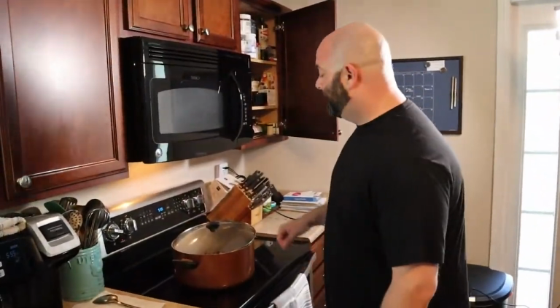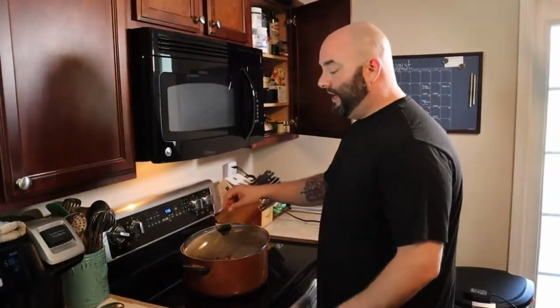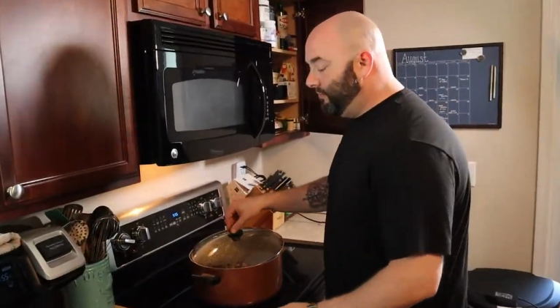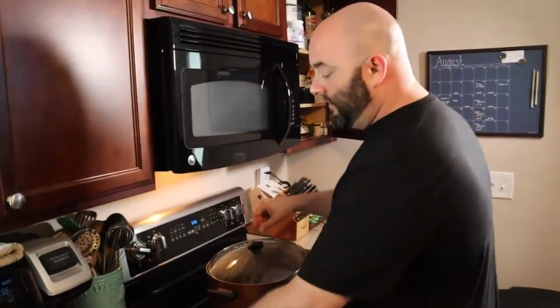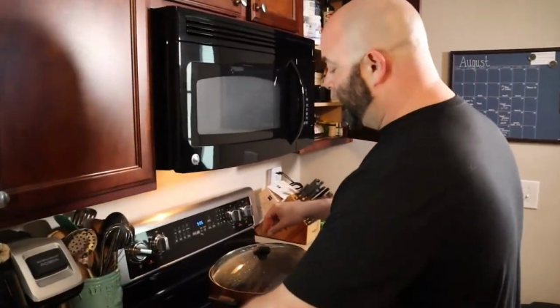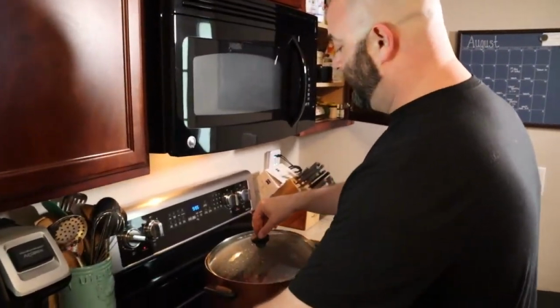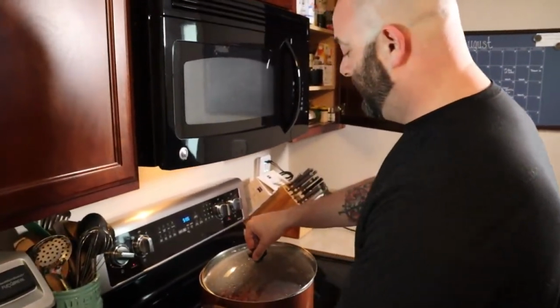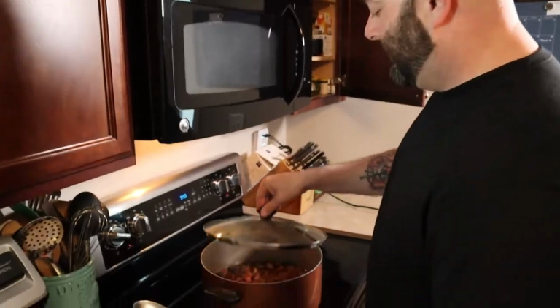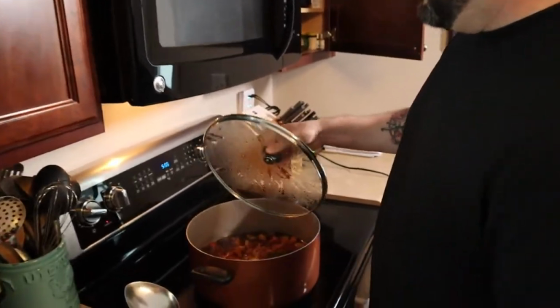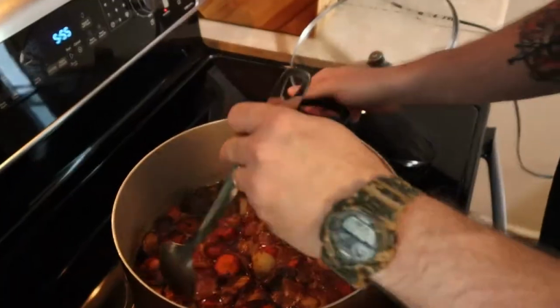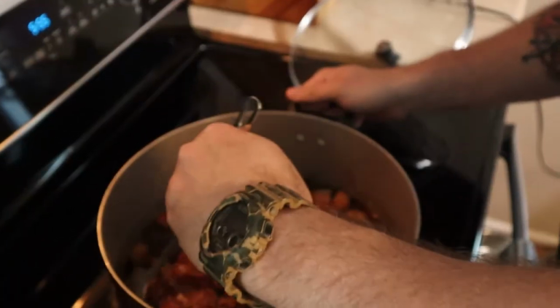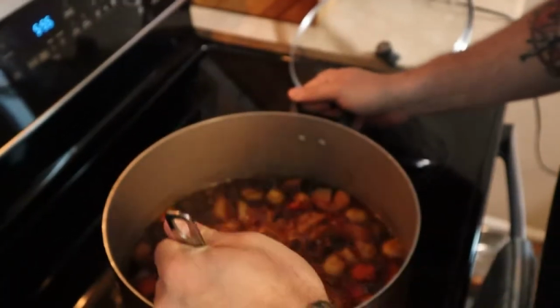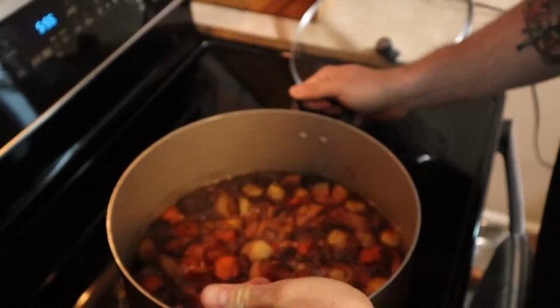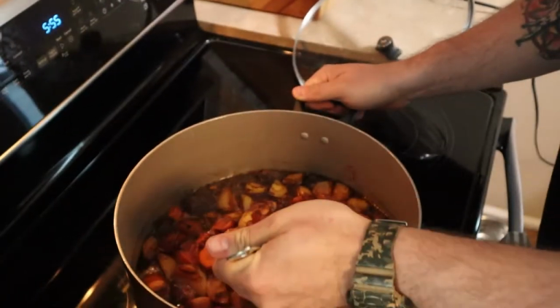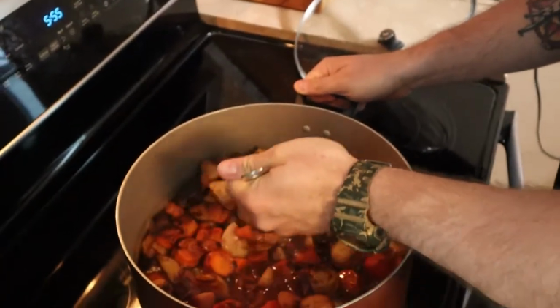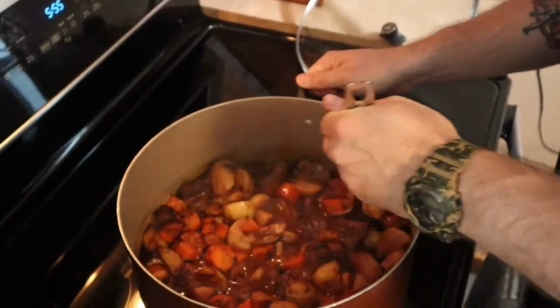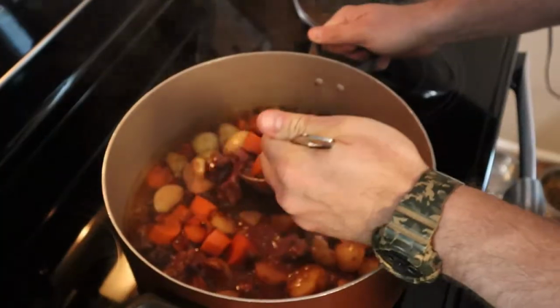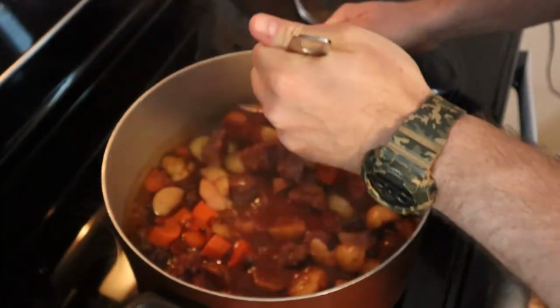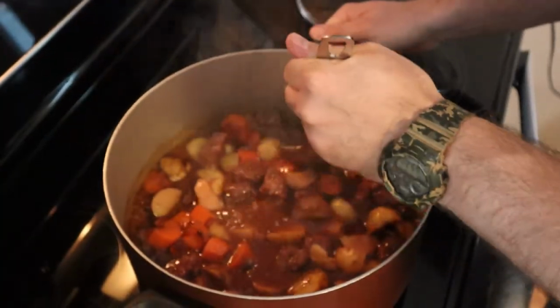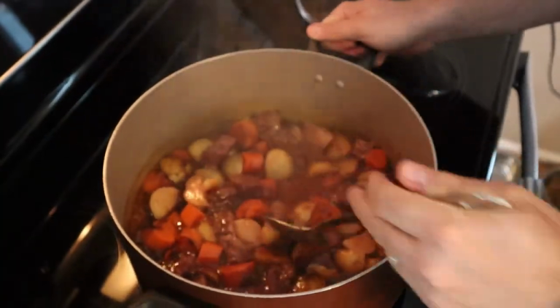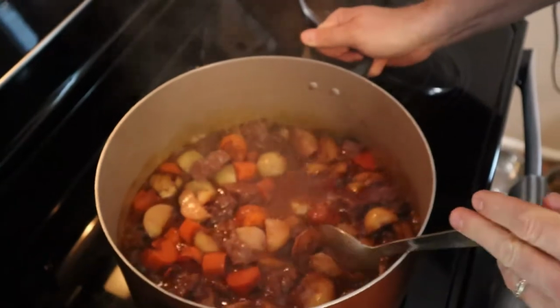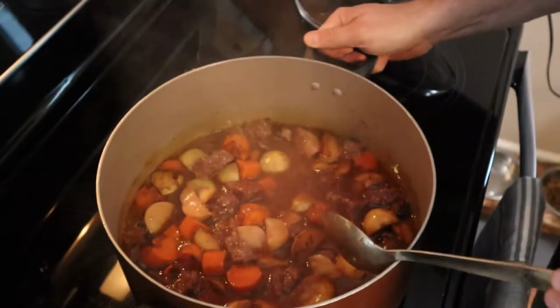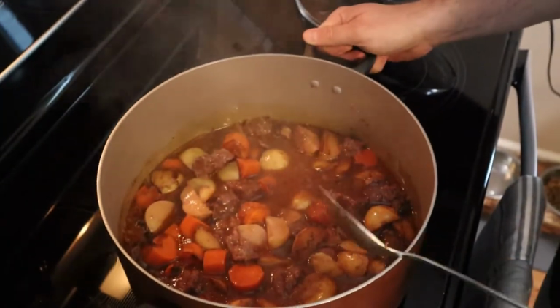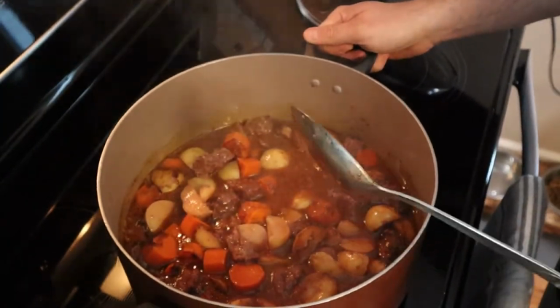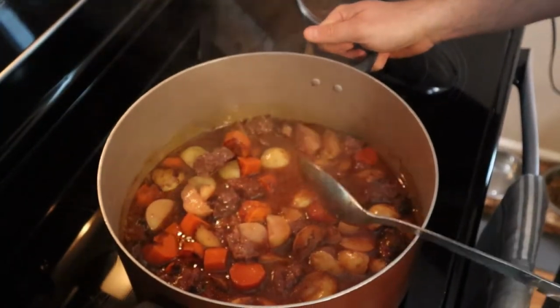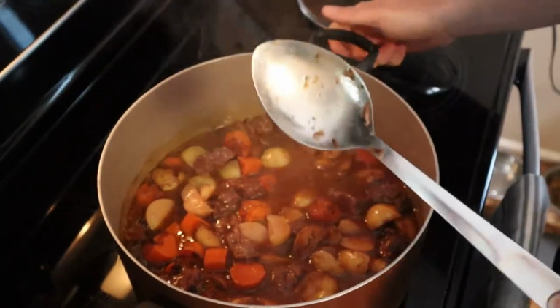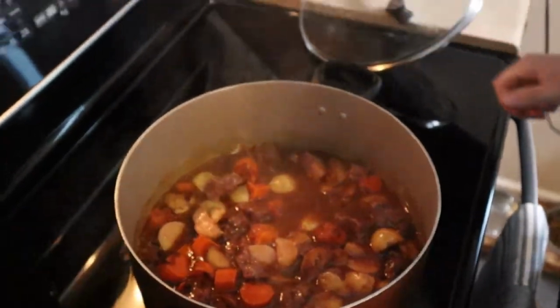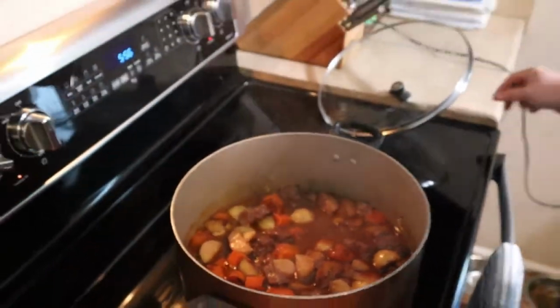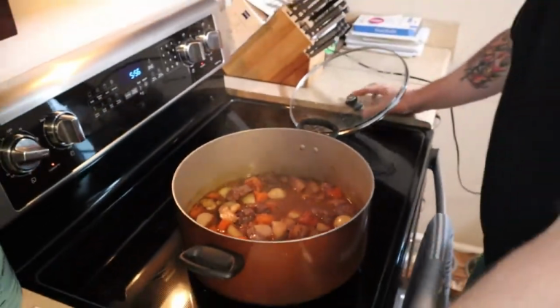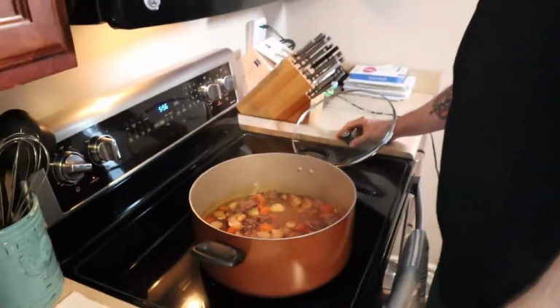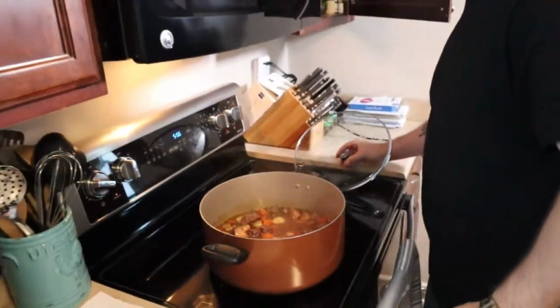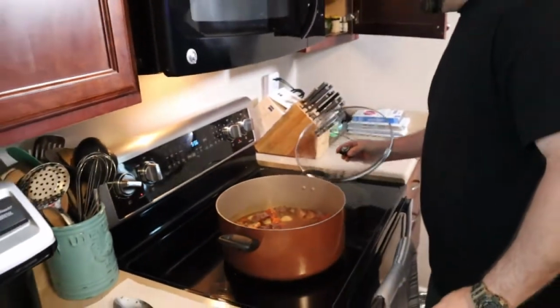At the two-and-a-half hour mark we're going to give it a stir. It's got a half hour left, so we're going to cover it back up like that.